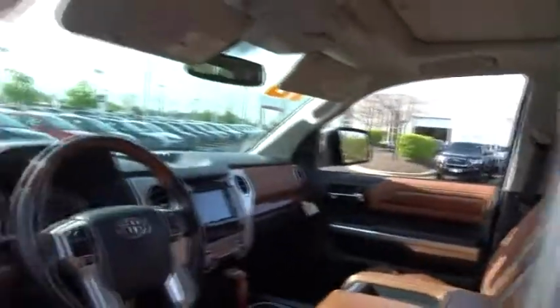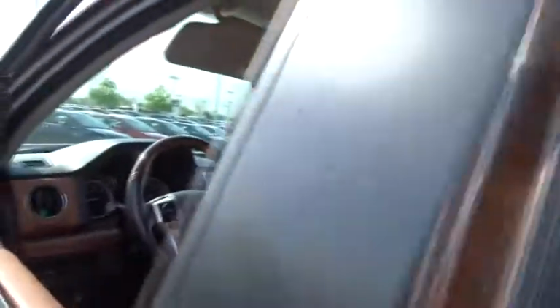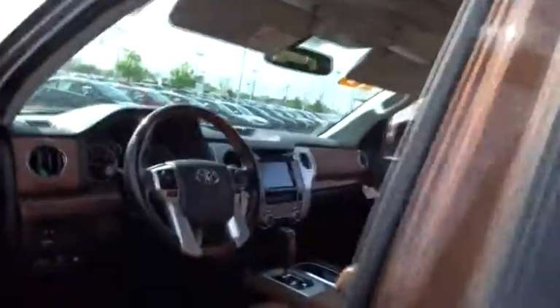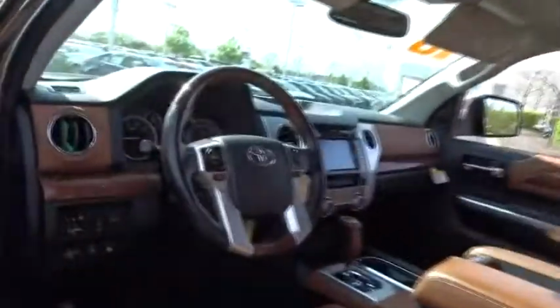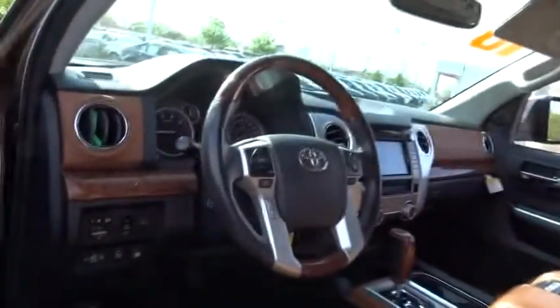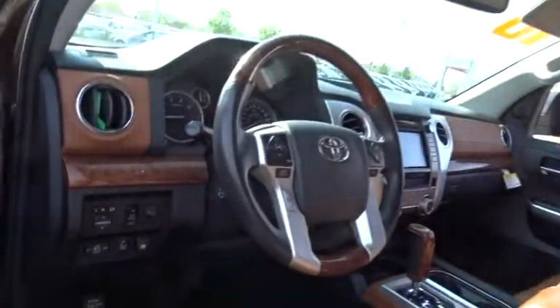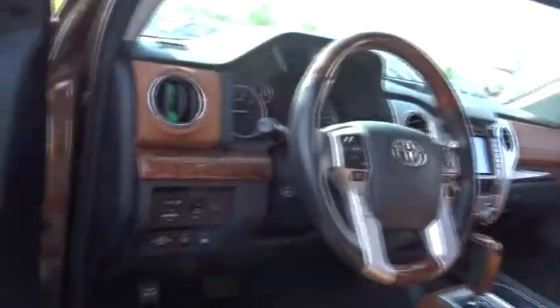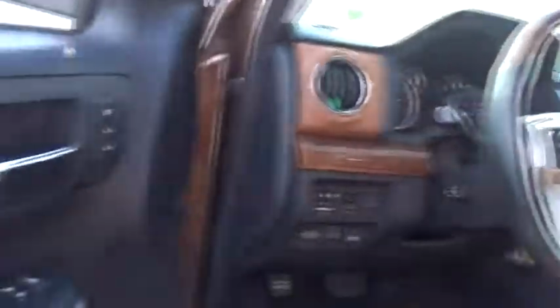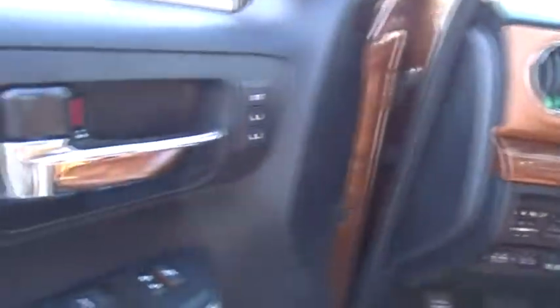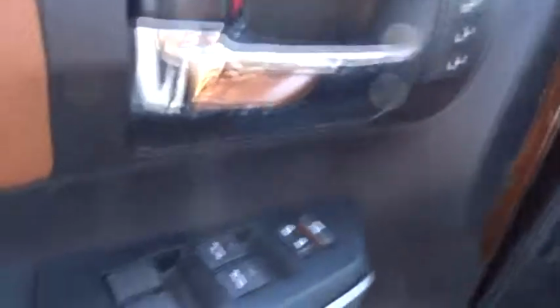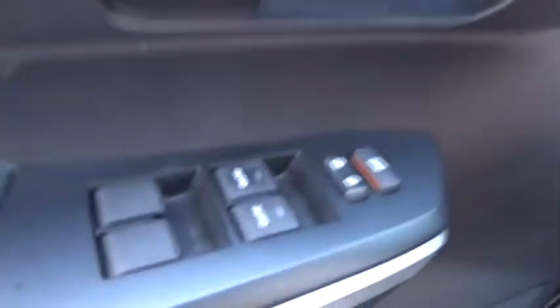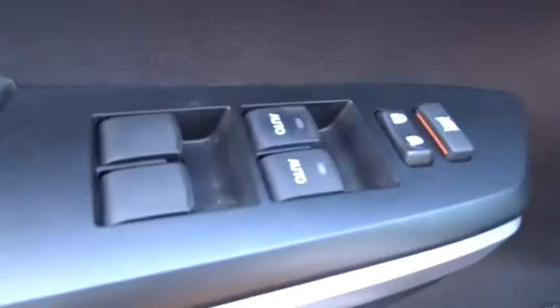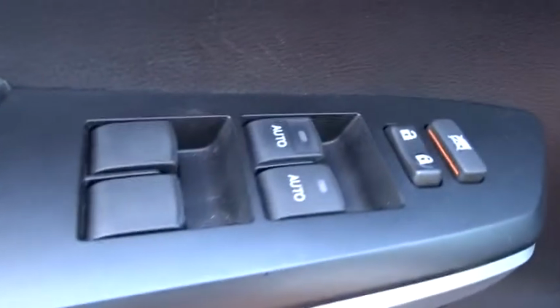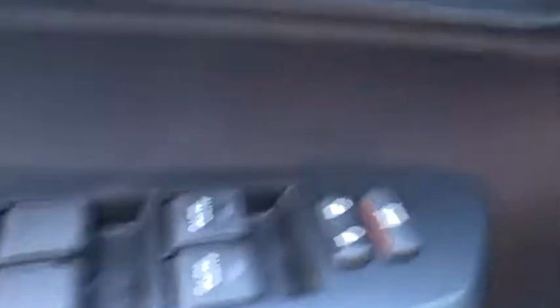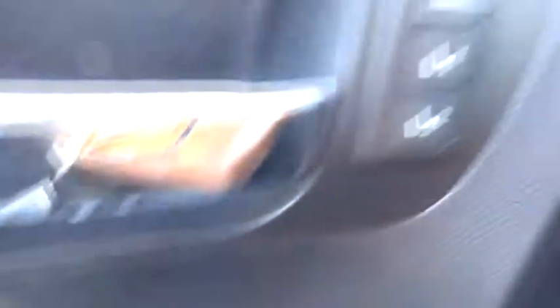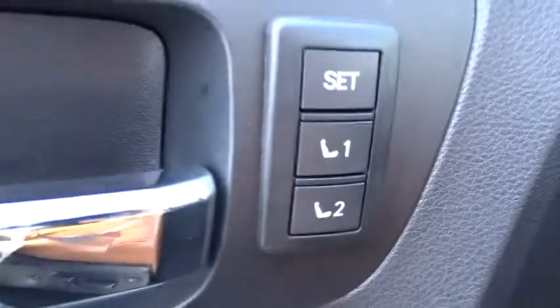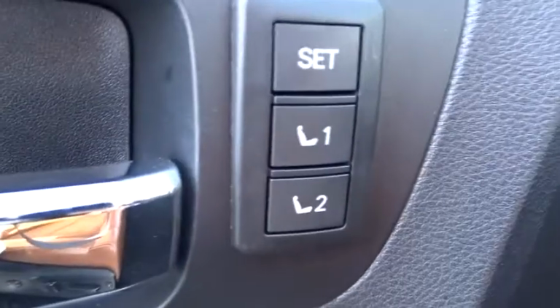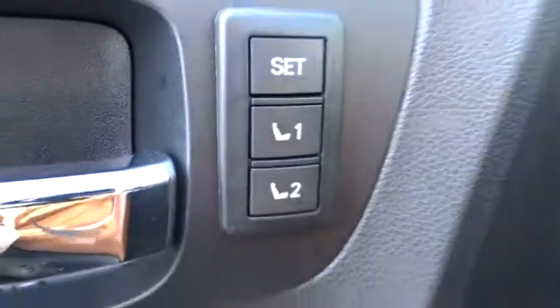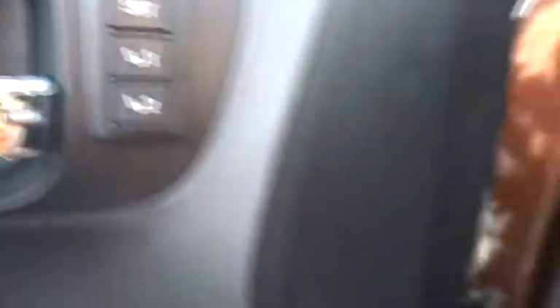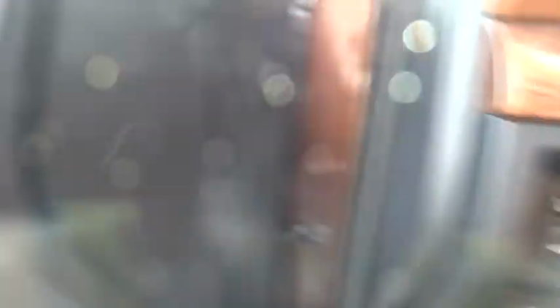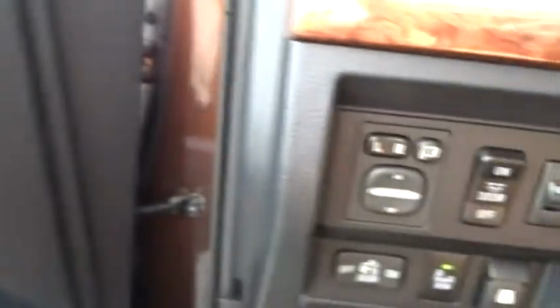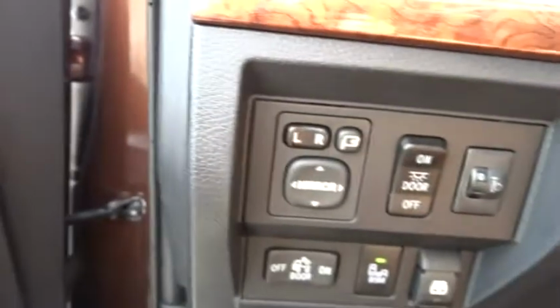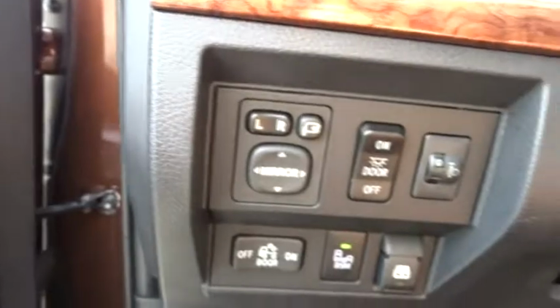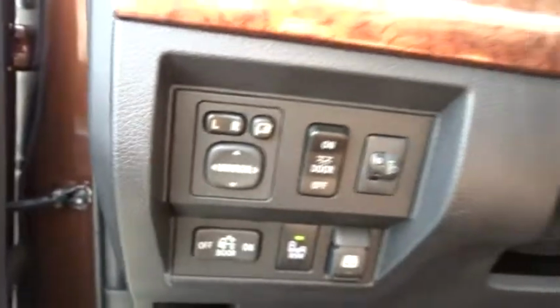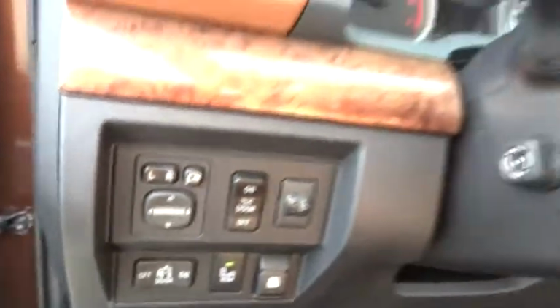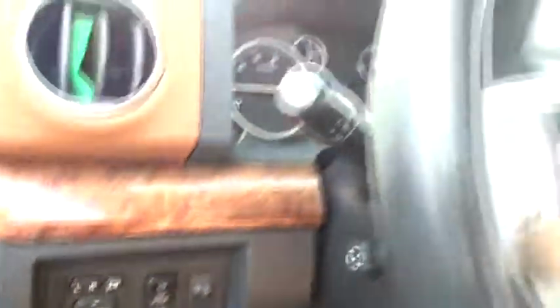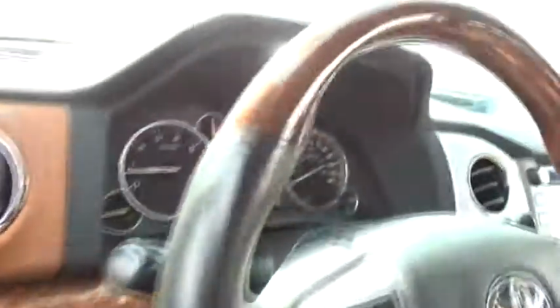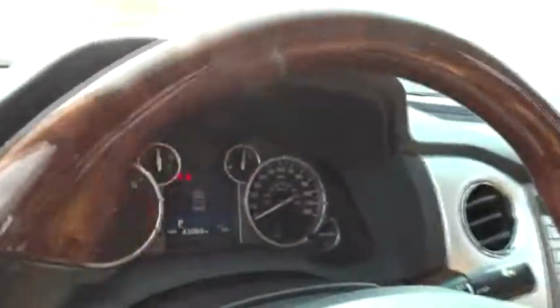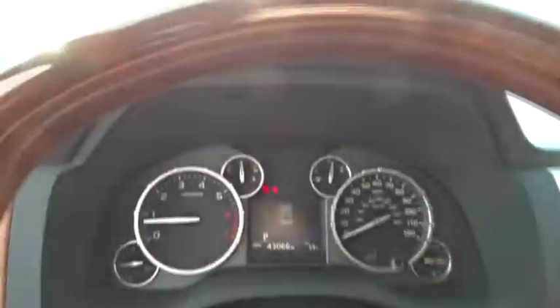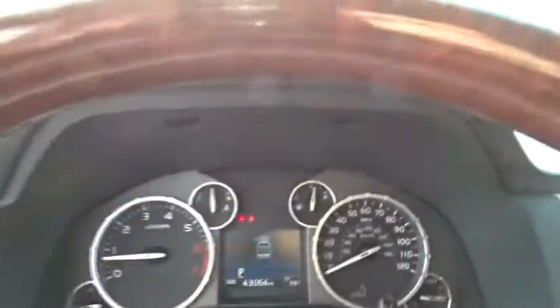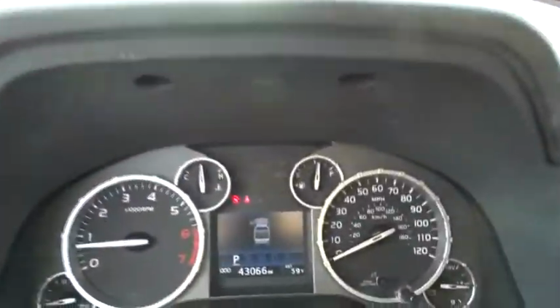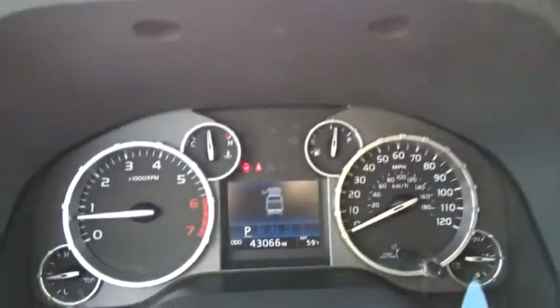With a towing capacity of up to 10,000 pounds and a payload capacity of over 2,000 pounds, the Tundra is the perfect mix of power and efficiency. This vehicle has less than 45,000 miles.